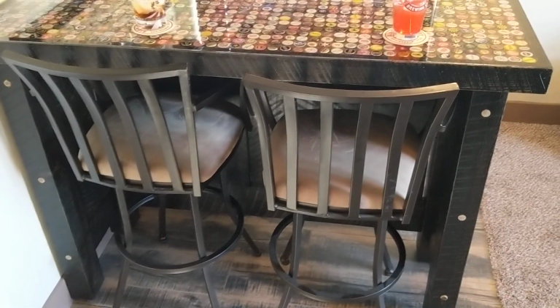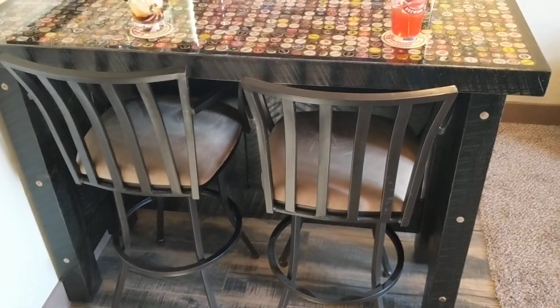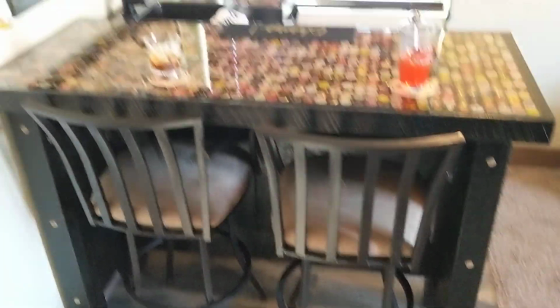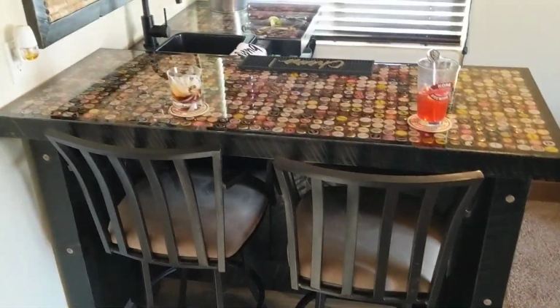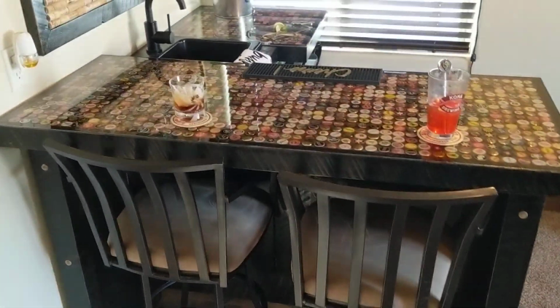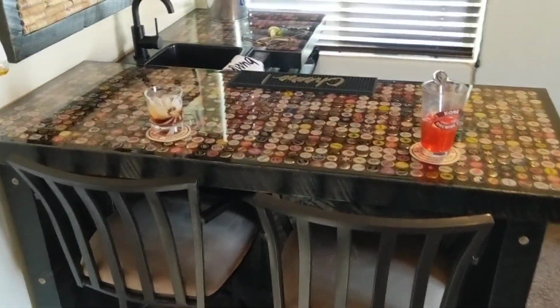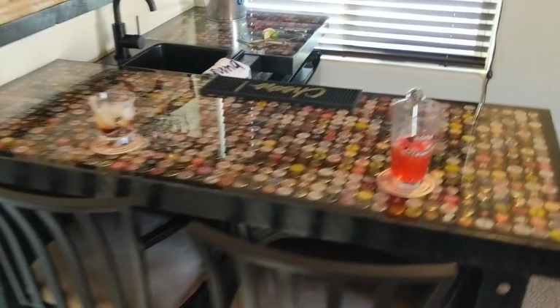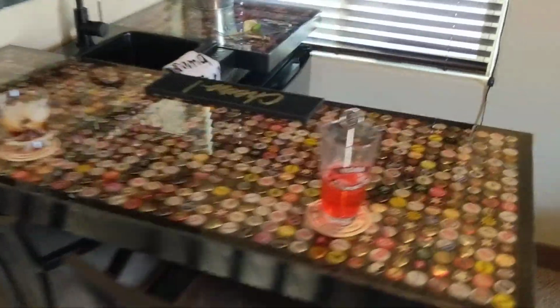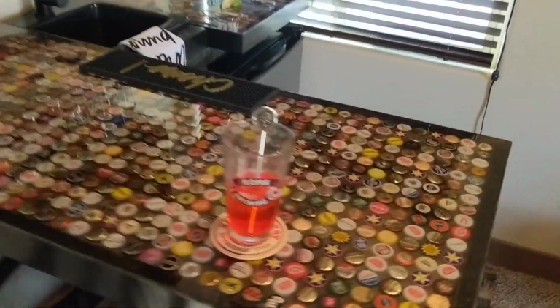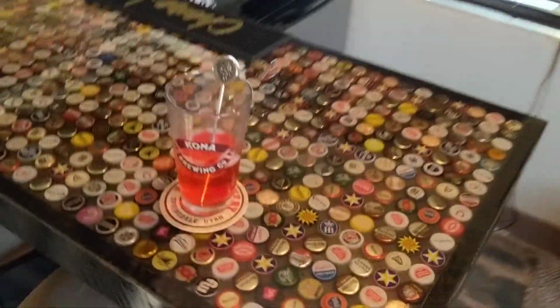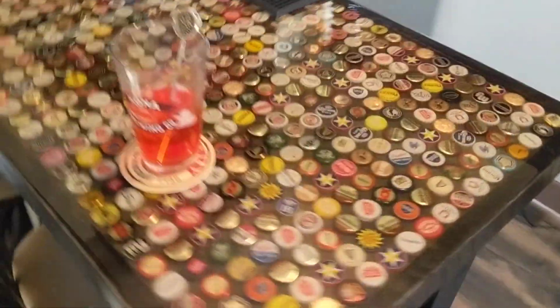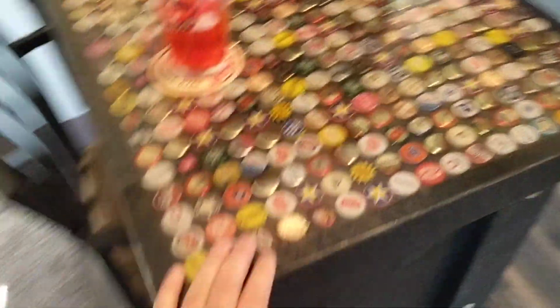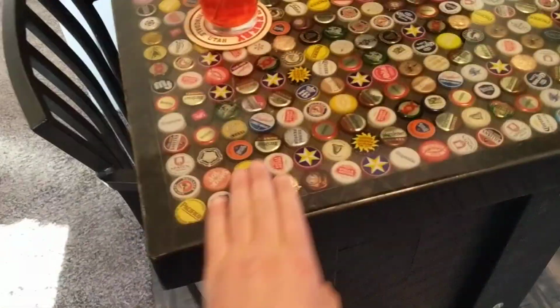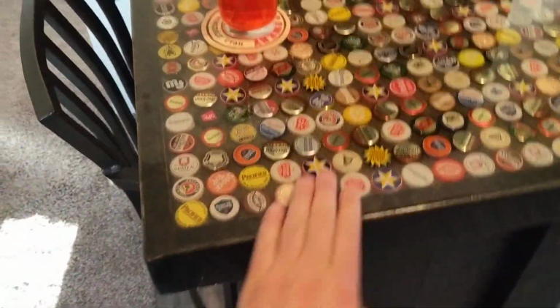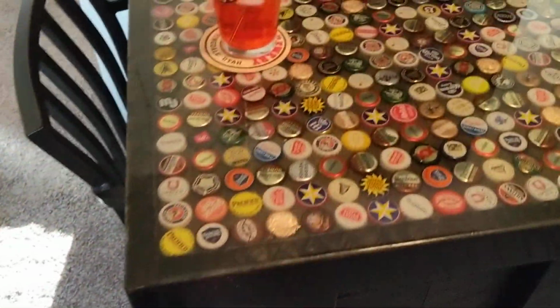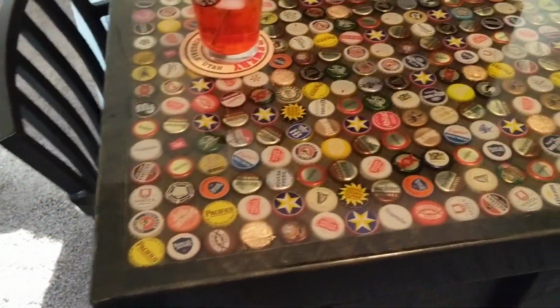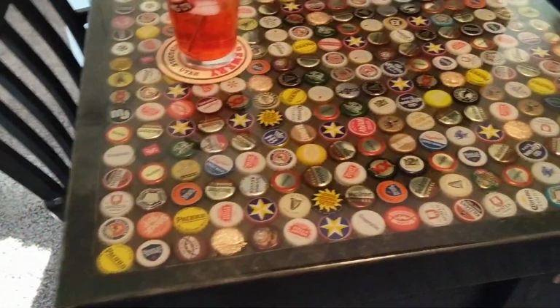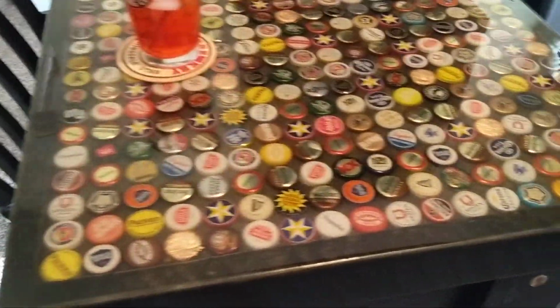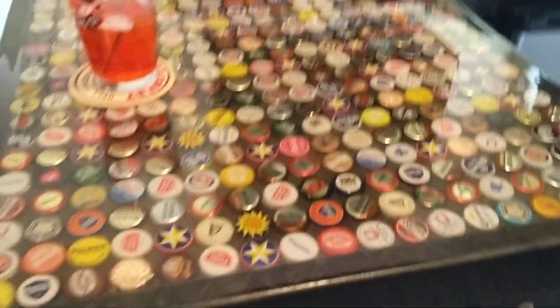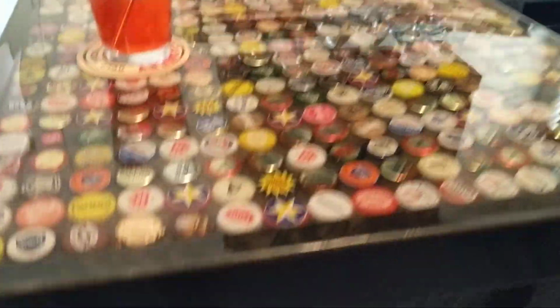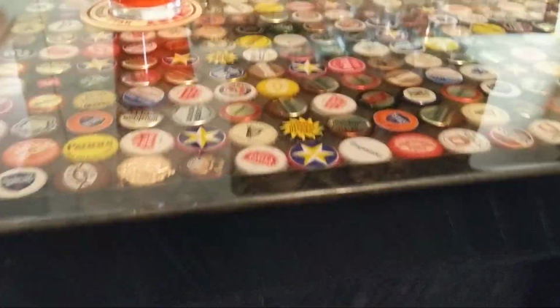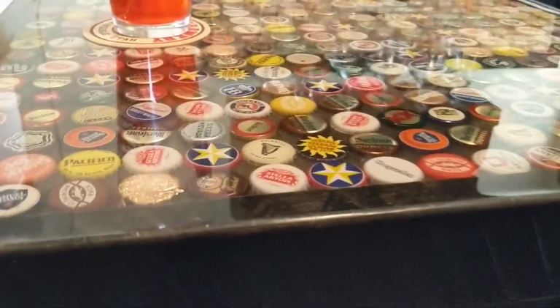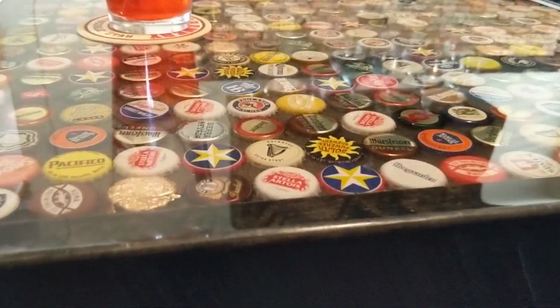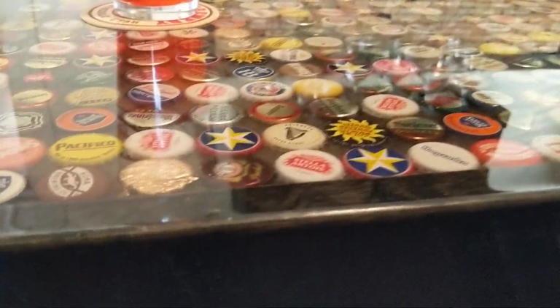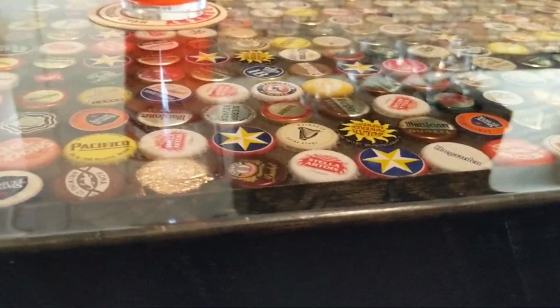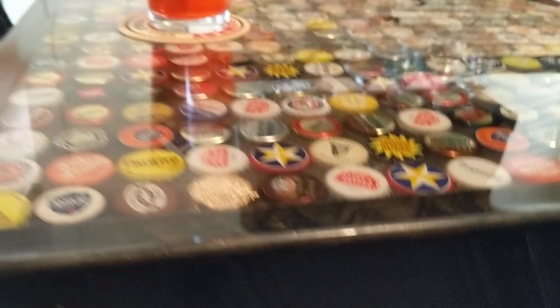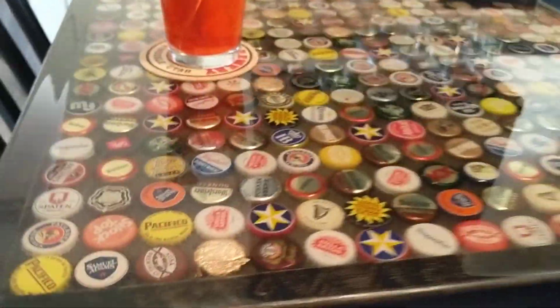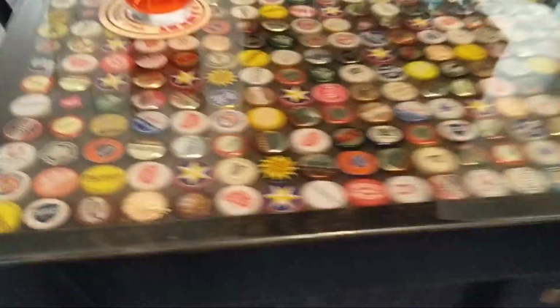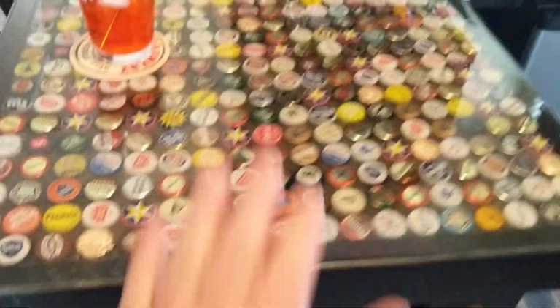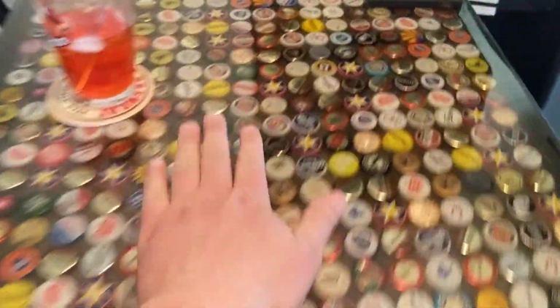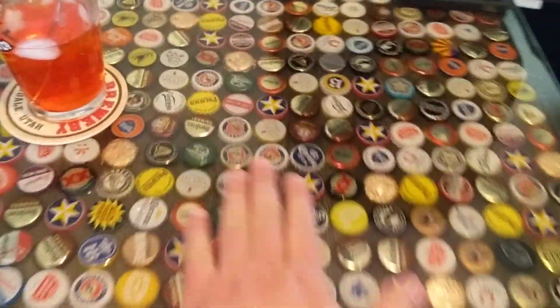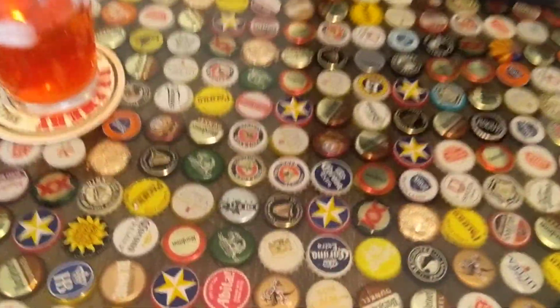And then up above we've got beer caps under resin. You can't see how thick the resin is but it's like really nice.